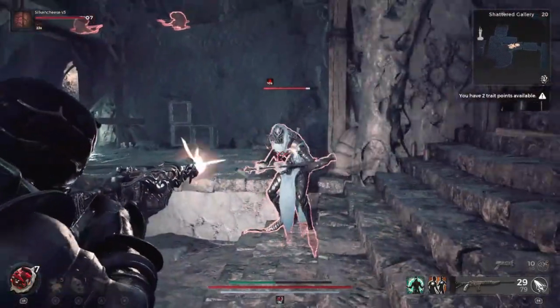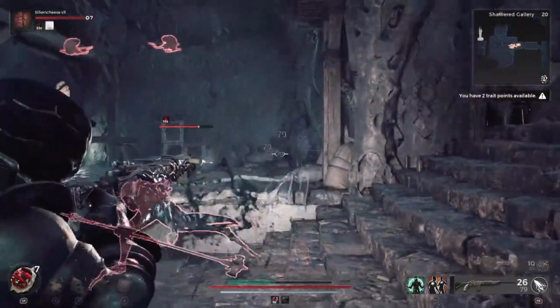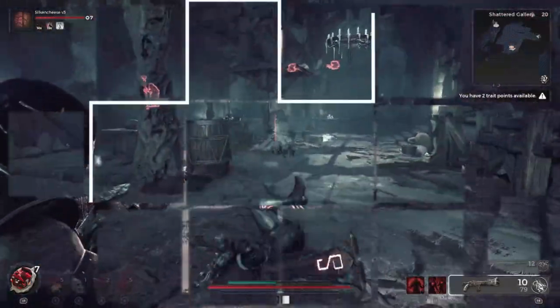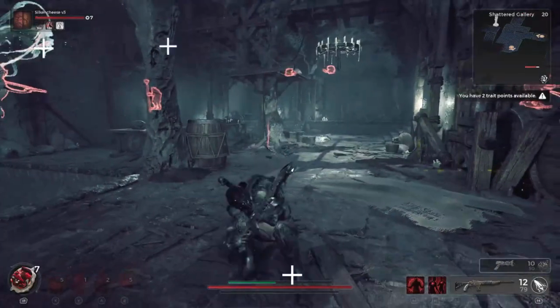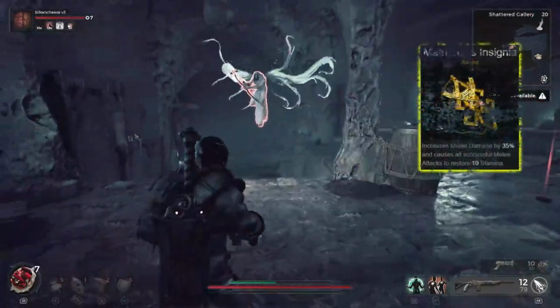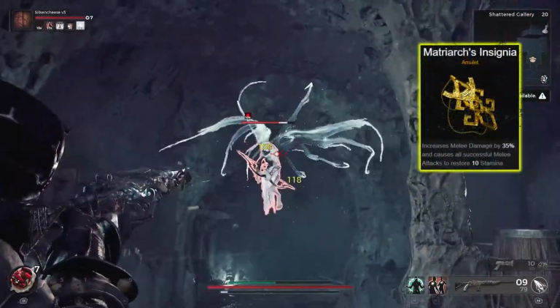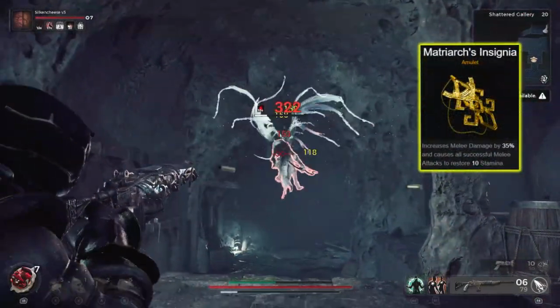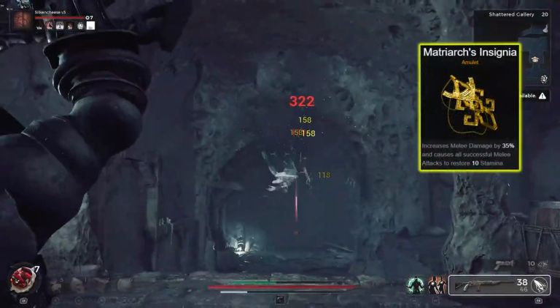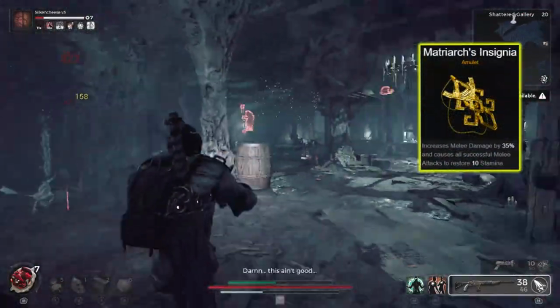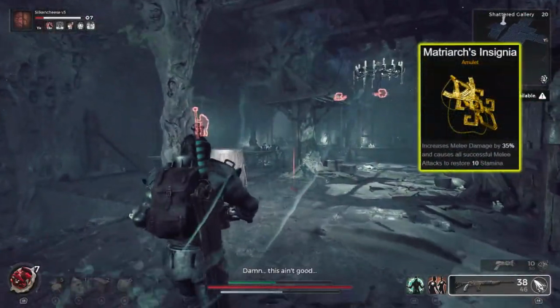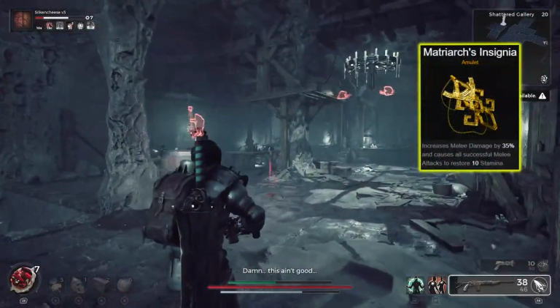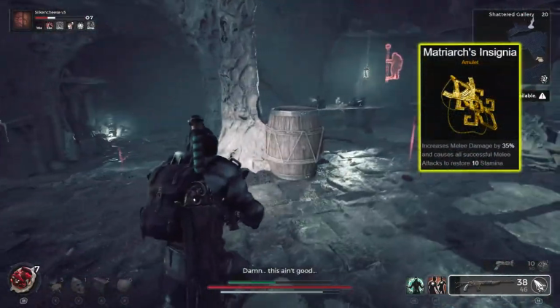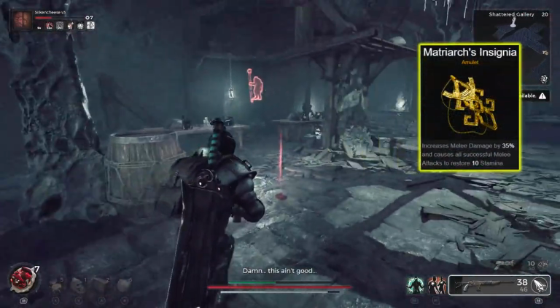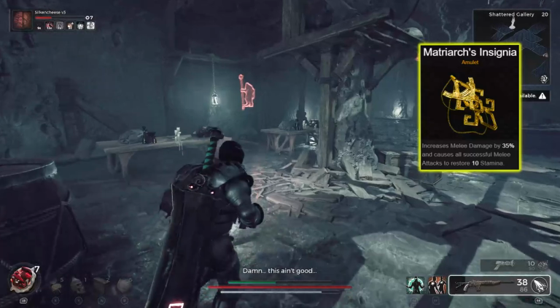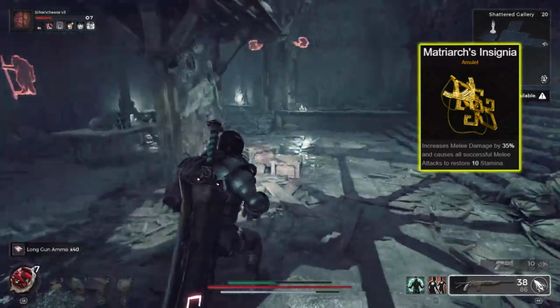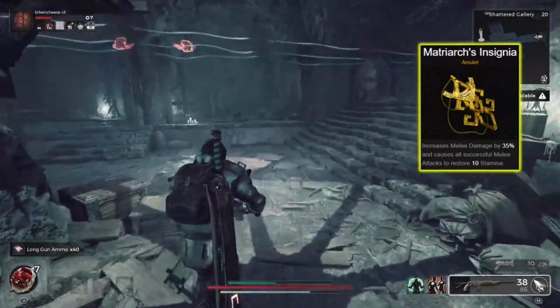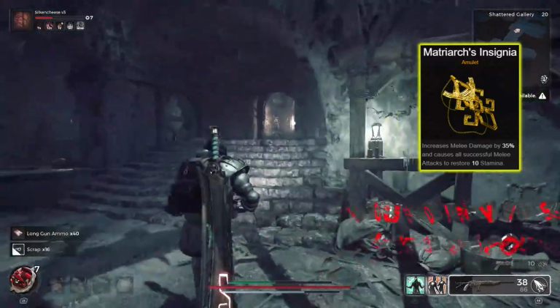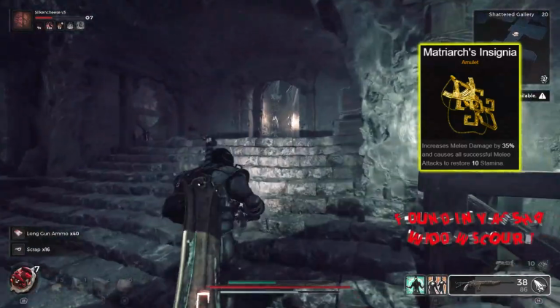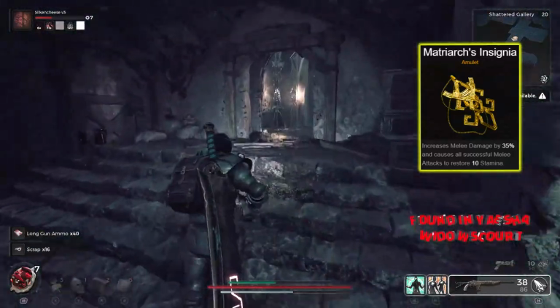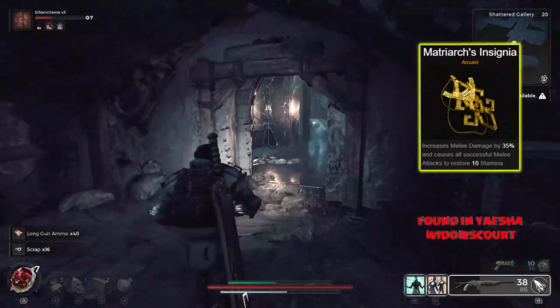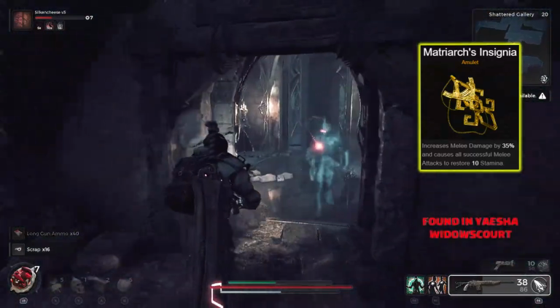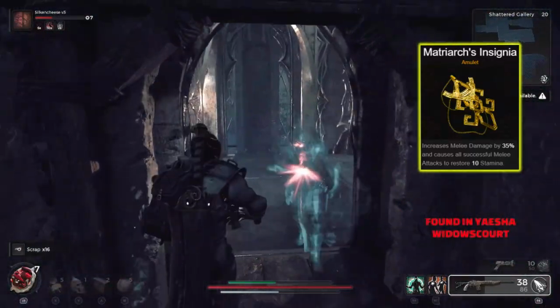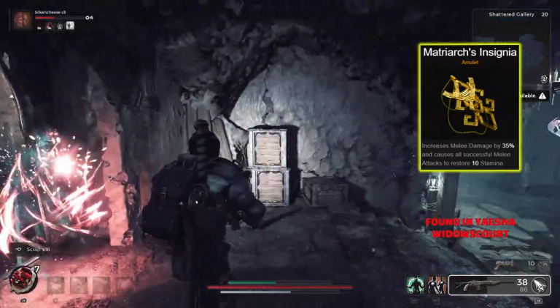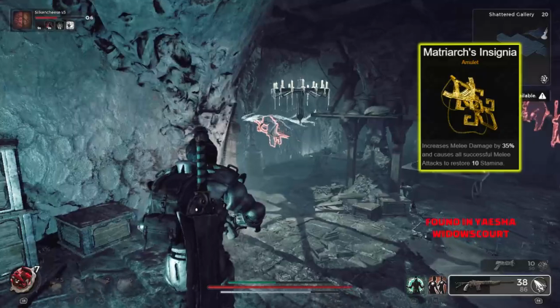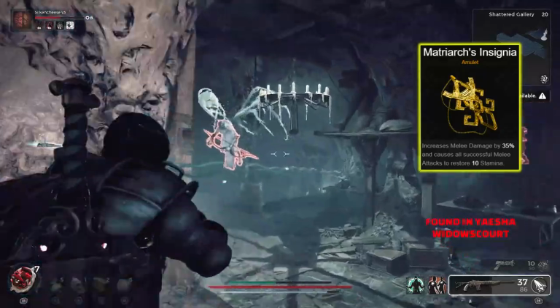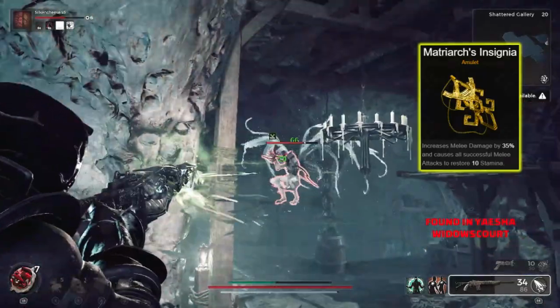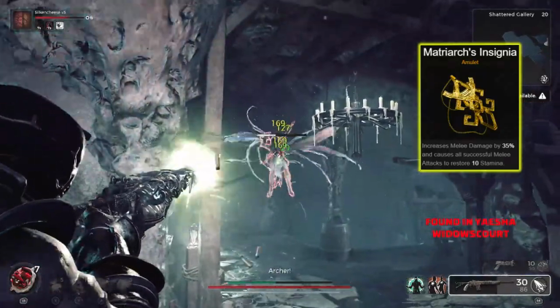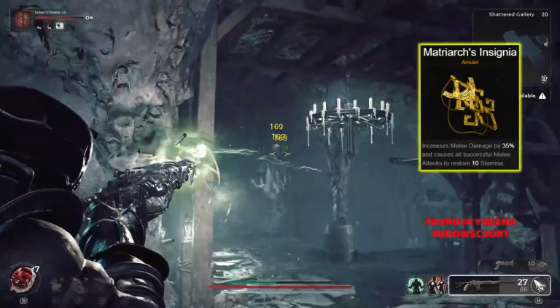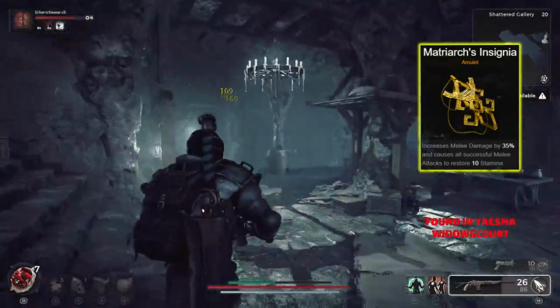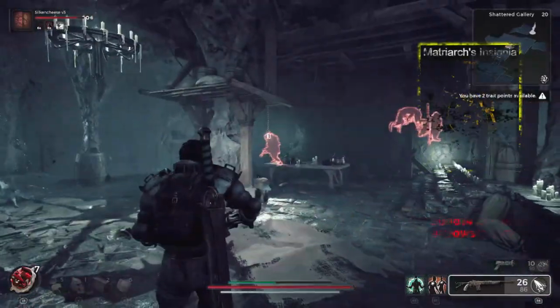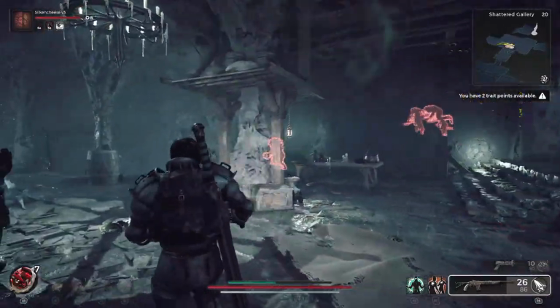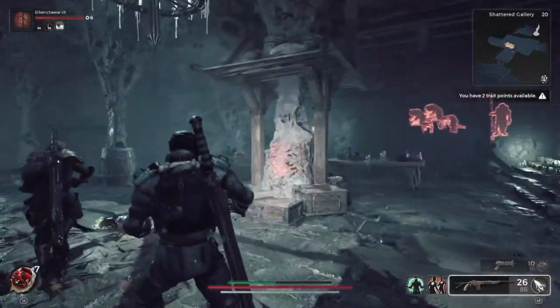The Matriarch's Insignia is all about melee damage. It increases your melee damage by 35% and causes all successful melee attacks to generate 10 stamina, which is great for people who want to swing away in close-range melee builds.